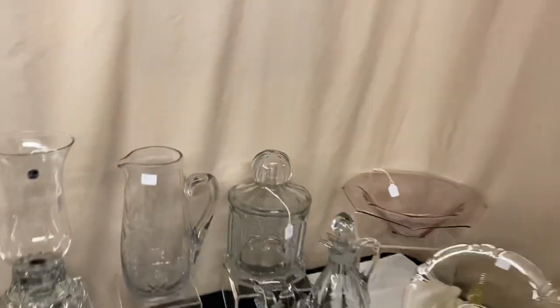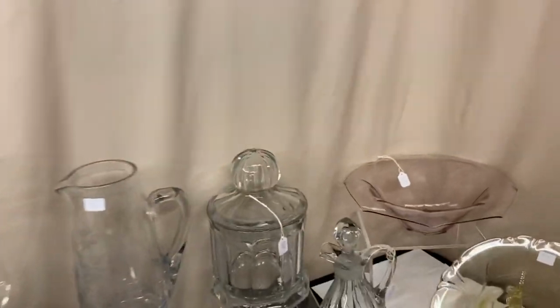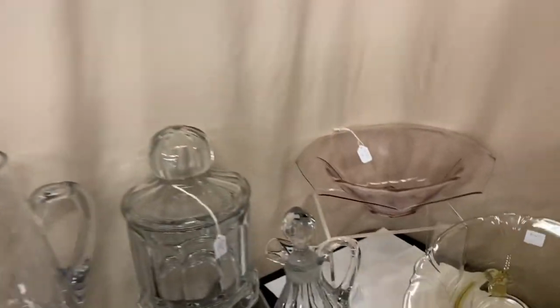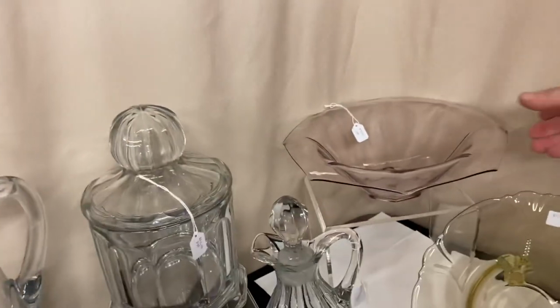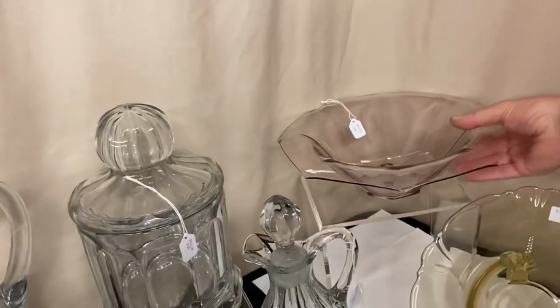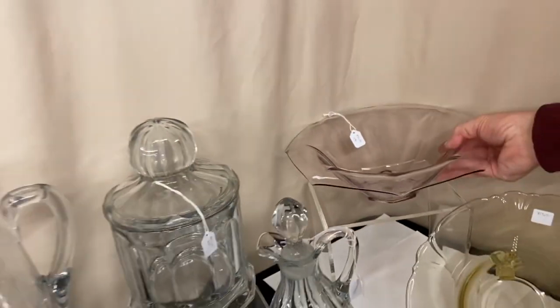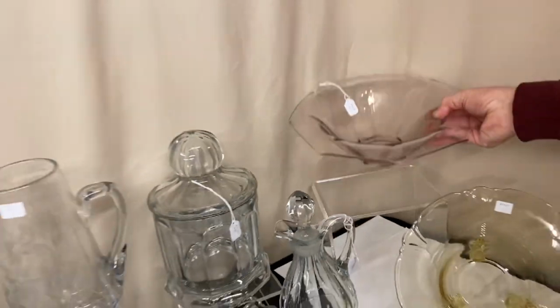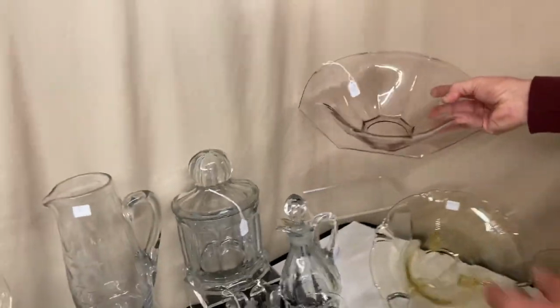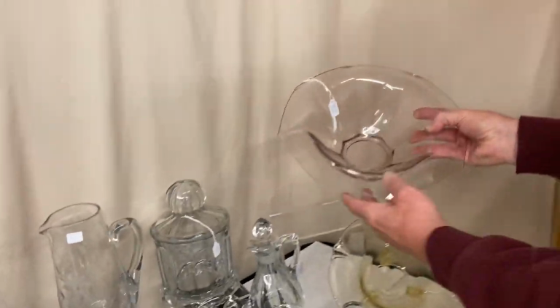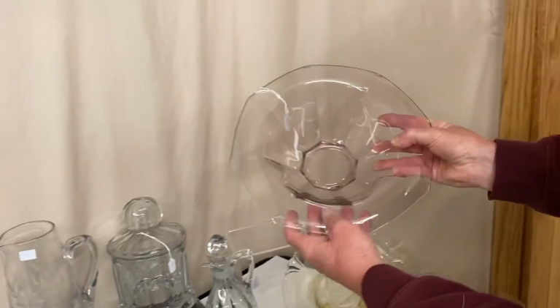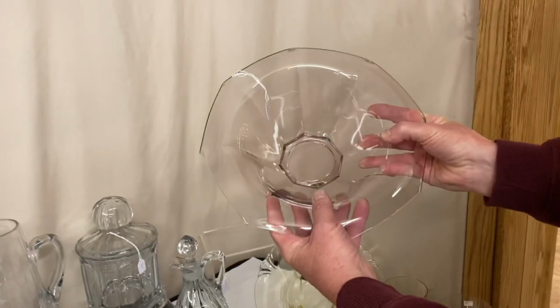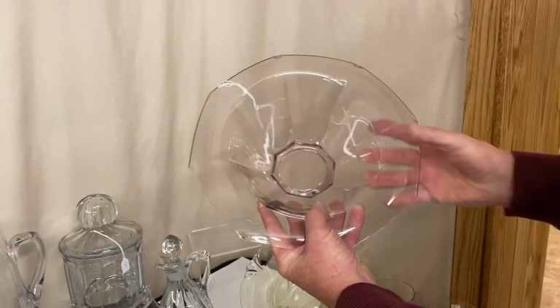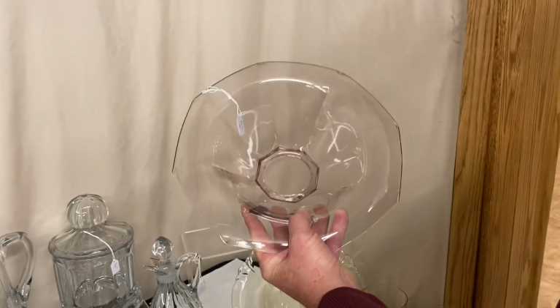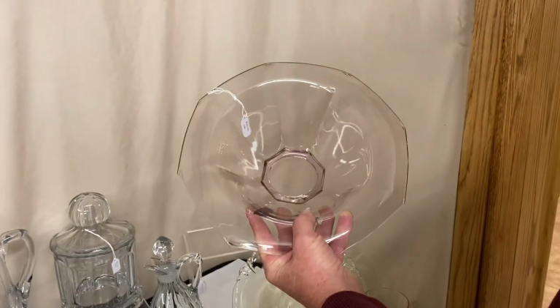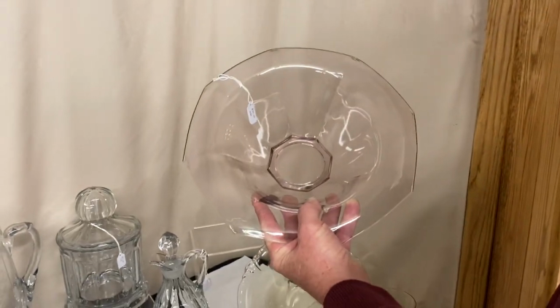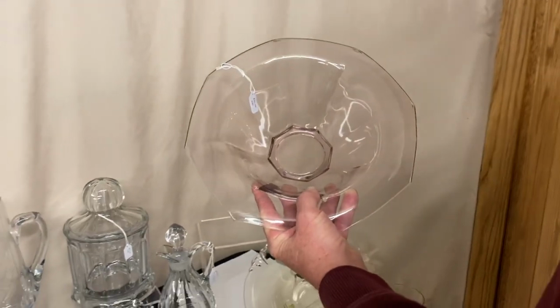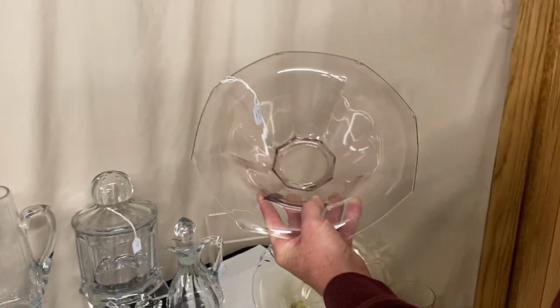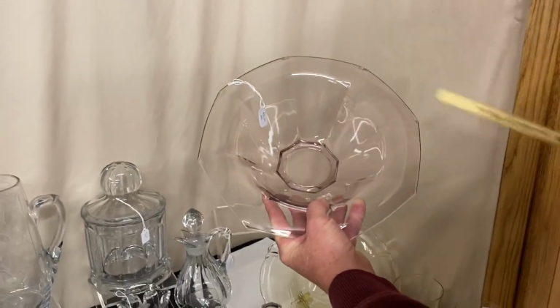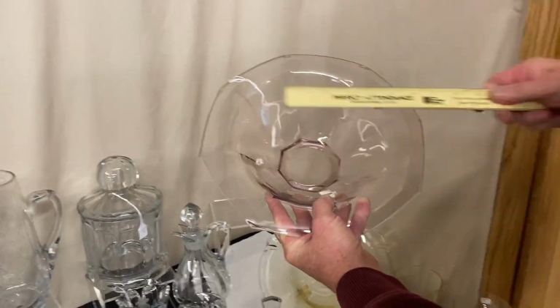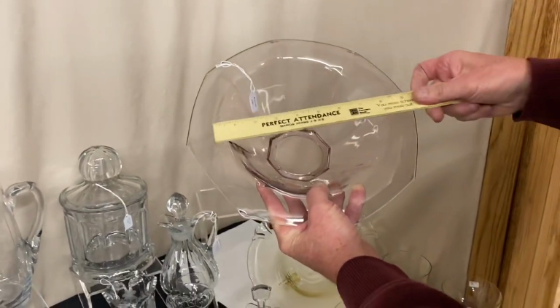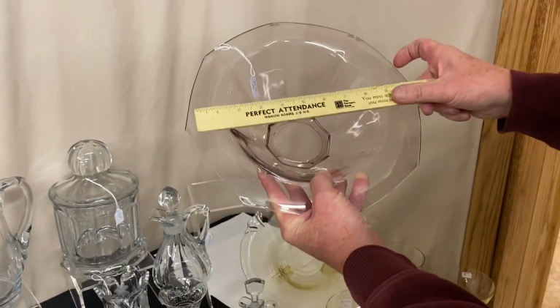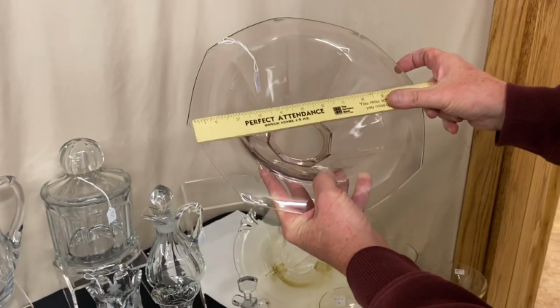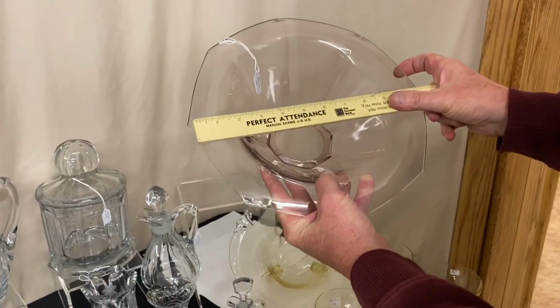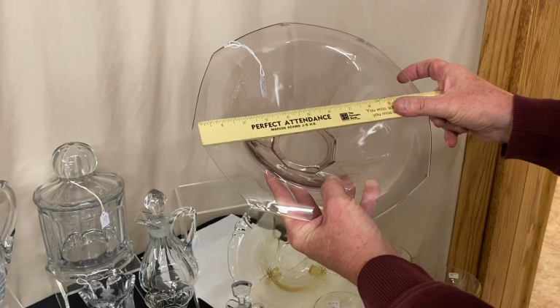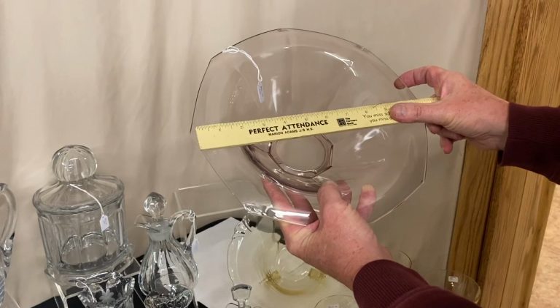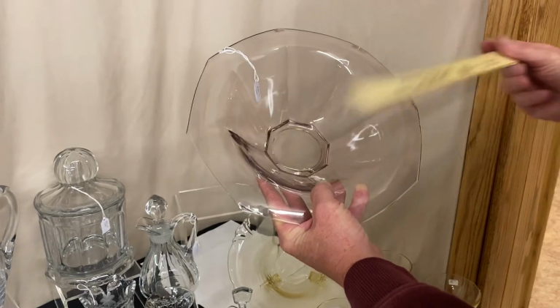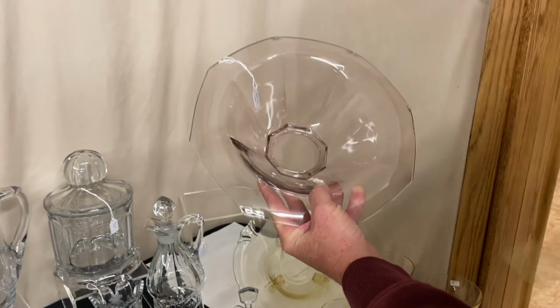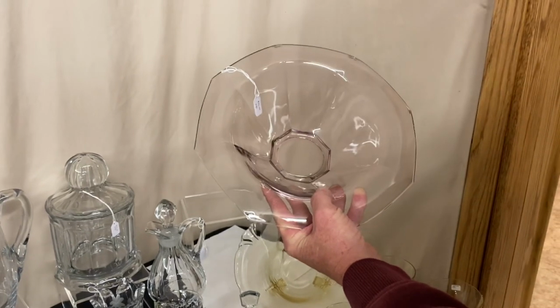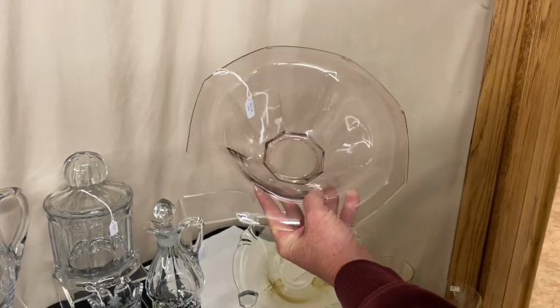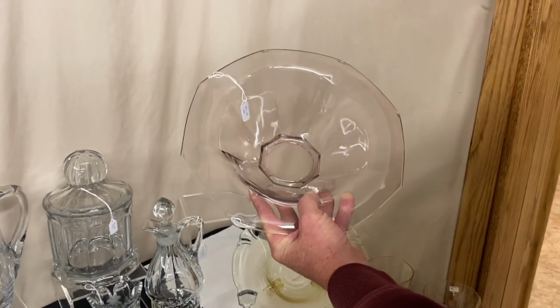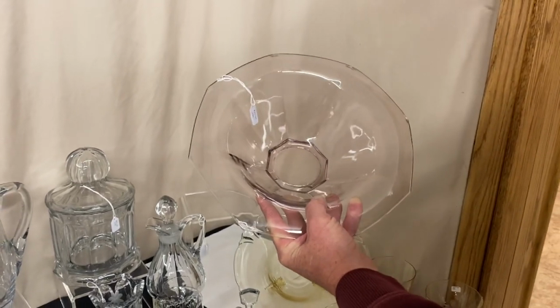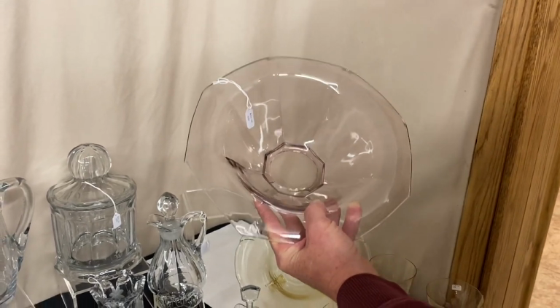First item is an Octagon Floral Bowl in Hawthorne, priced $35. This bowl is approximately 11 and a half inches across, in real good condition.